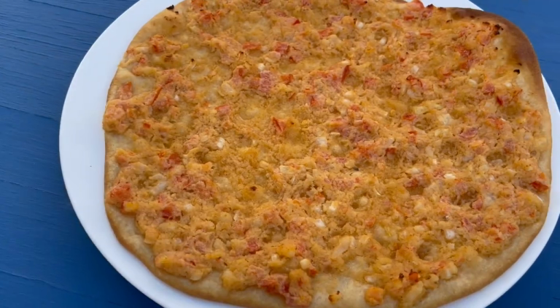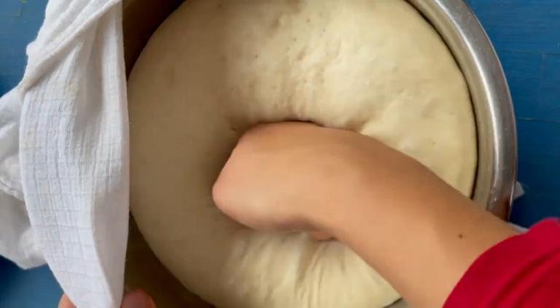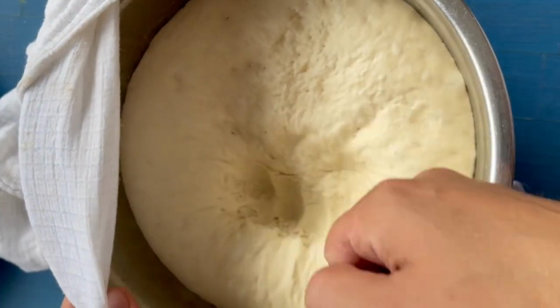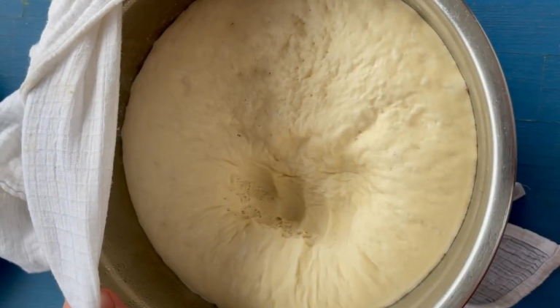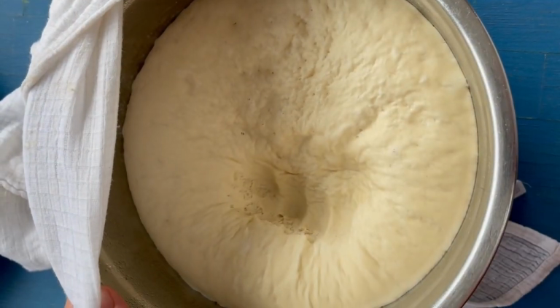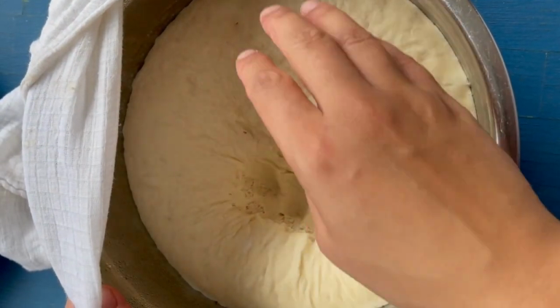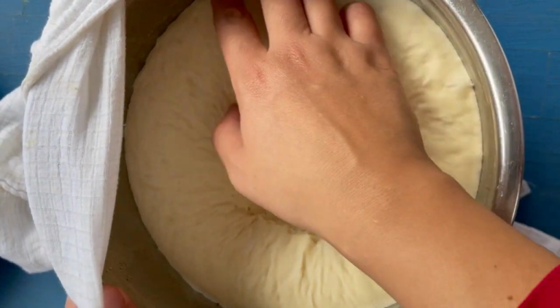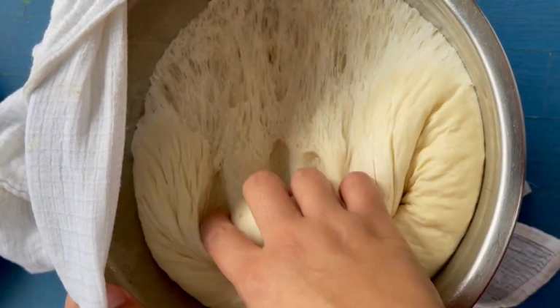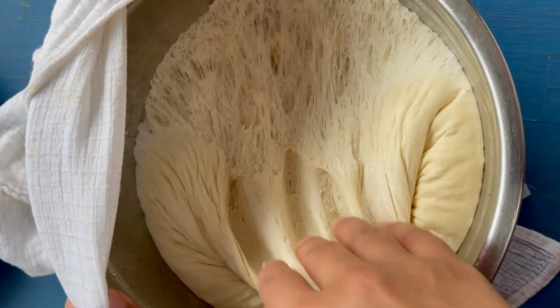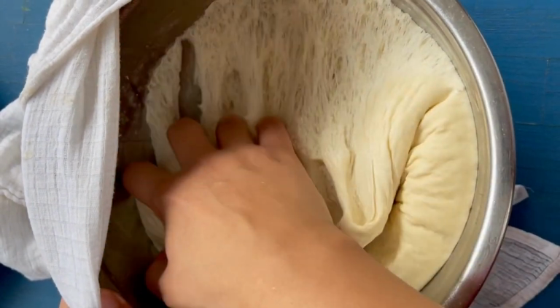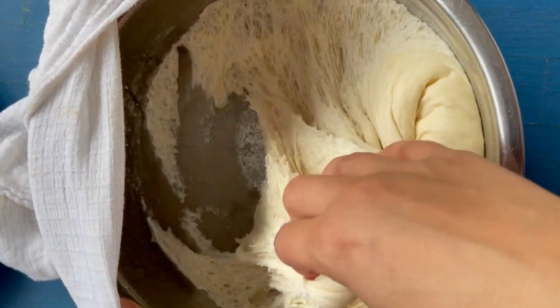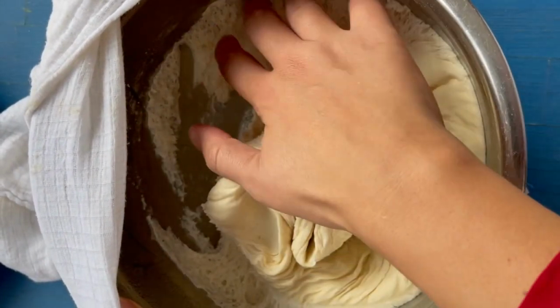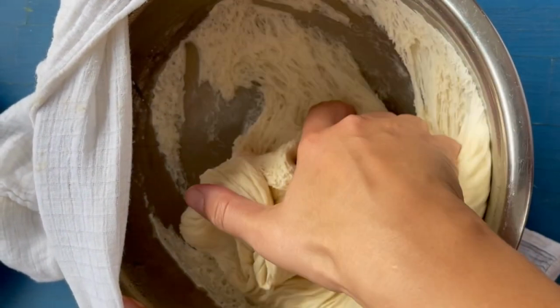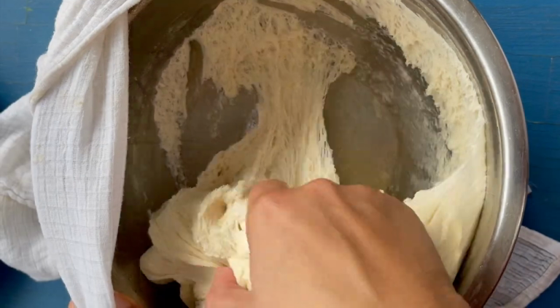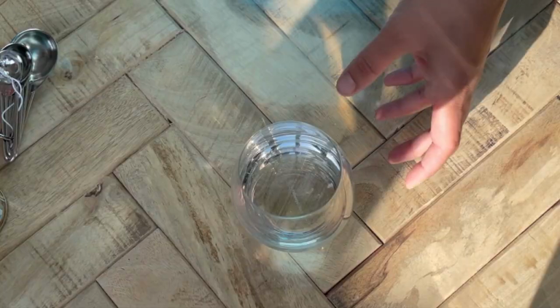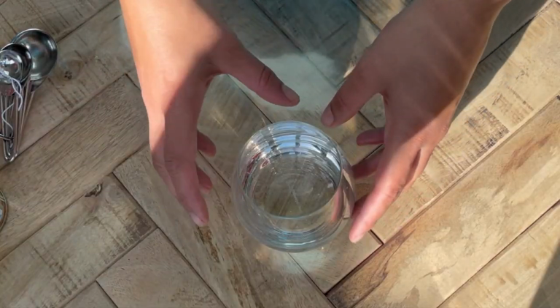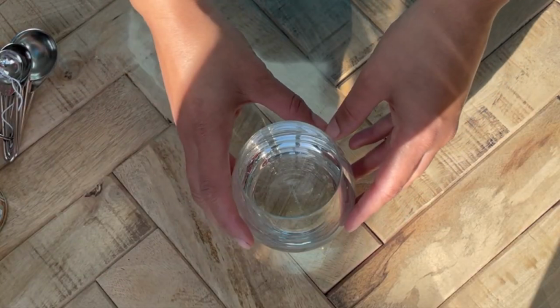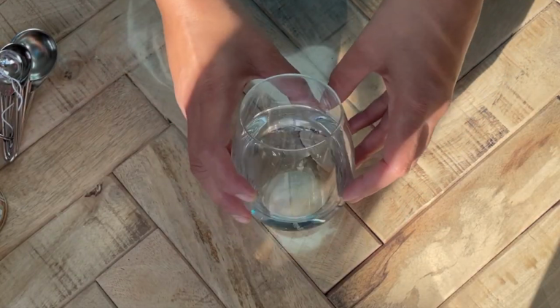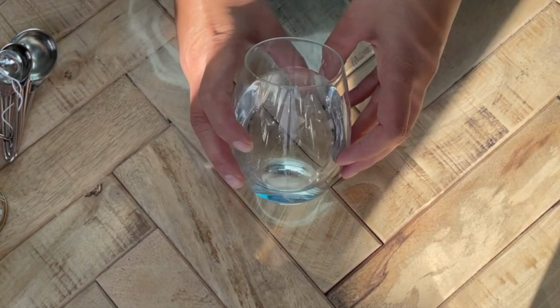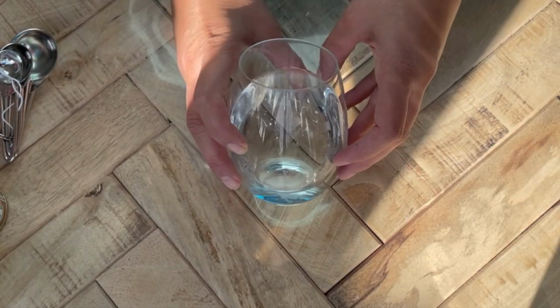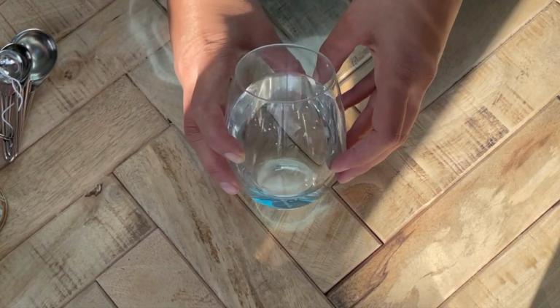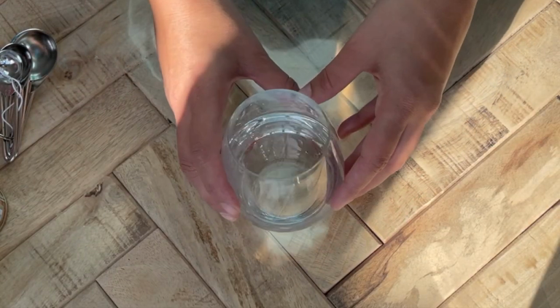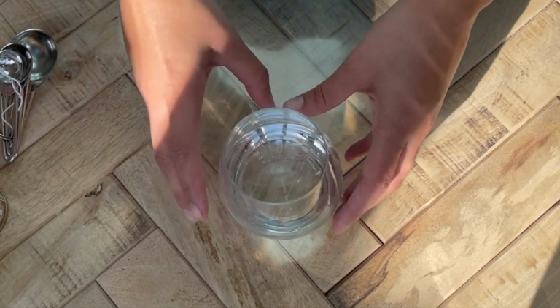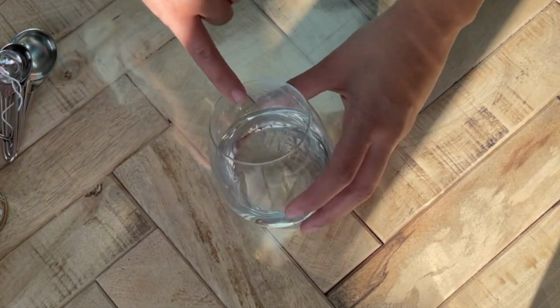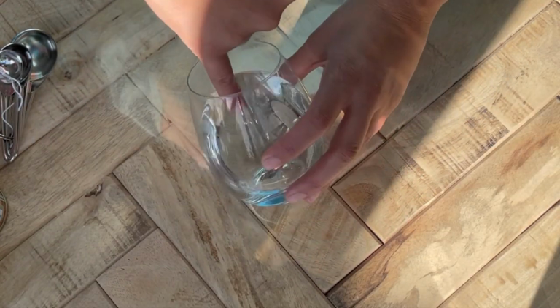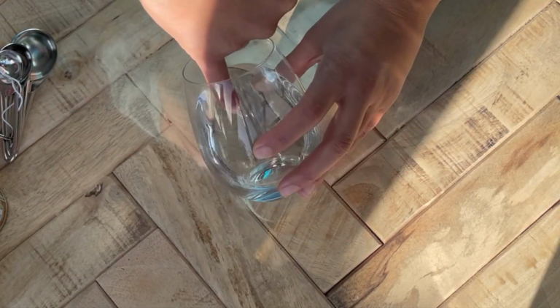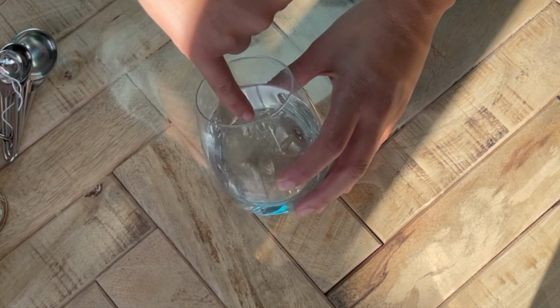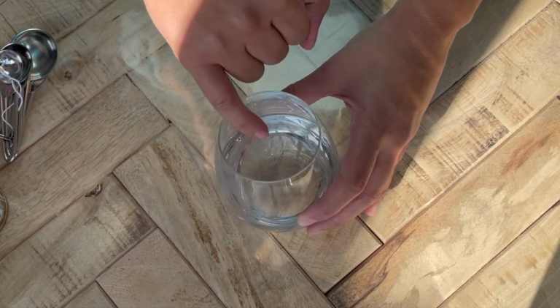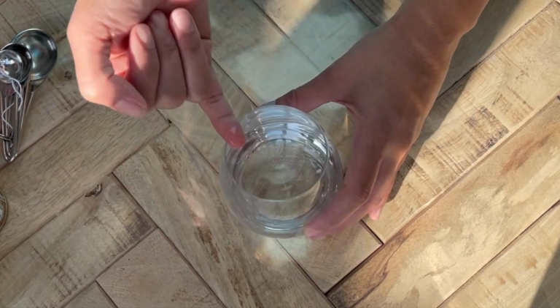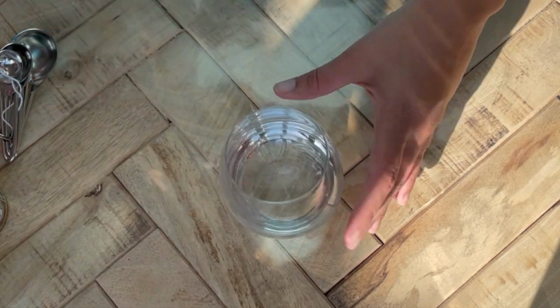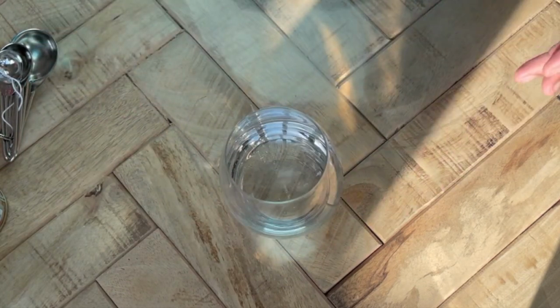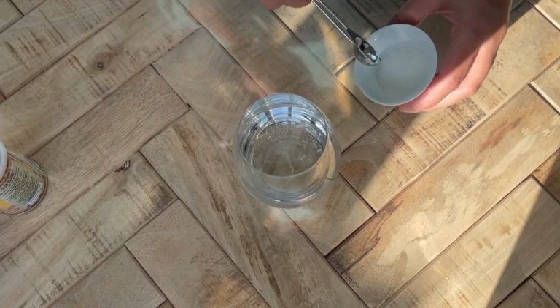But today we're actually going to focus on making the dough. First we're going to make the yeast mixture. You have to start with lukewarm water — test it with your finger to make sure it's not too hot, because if it's too hot it will kill the yeast.